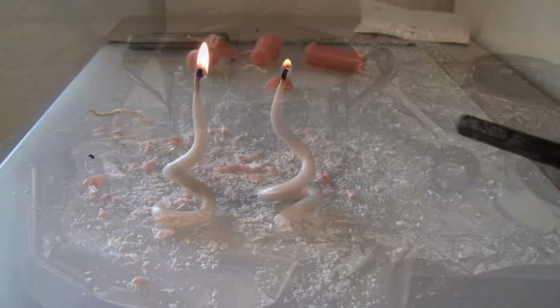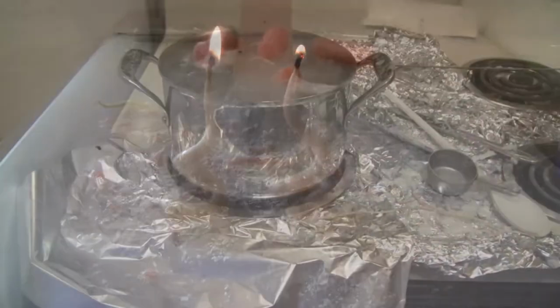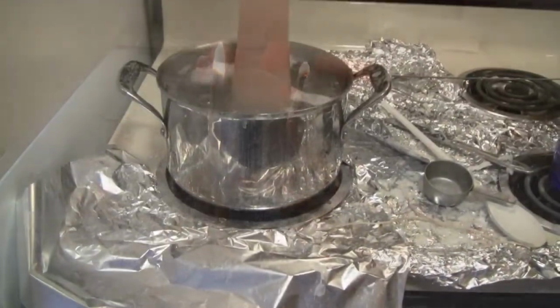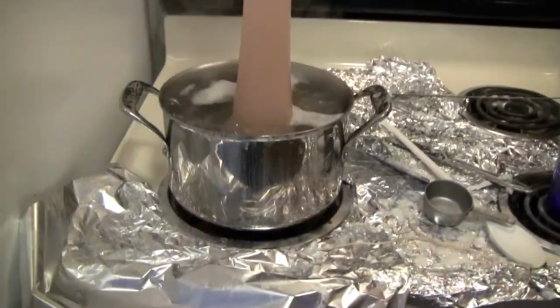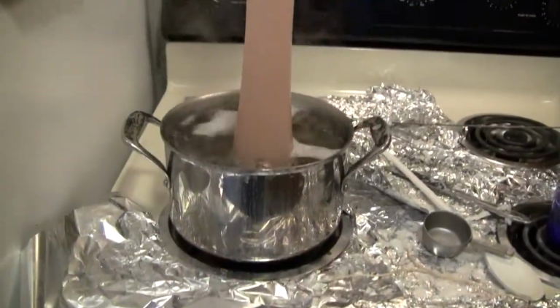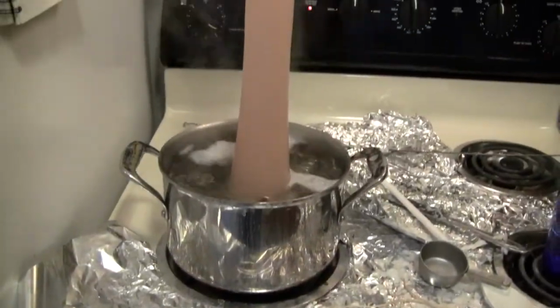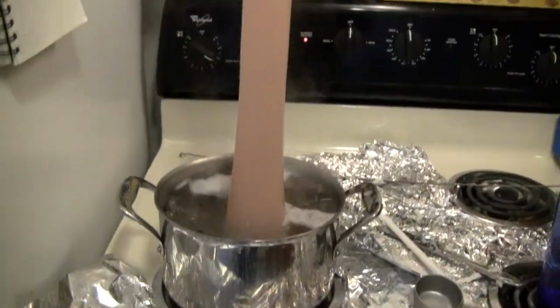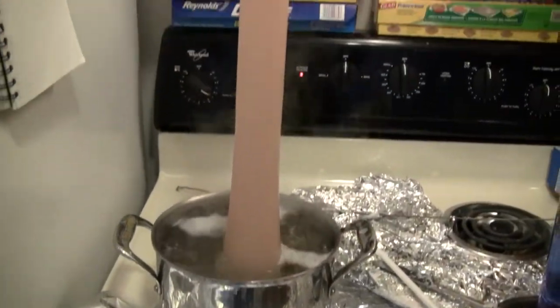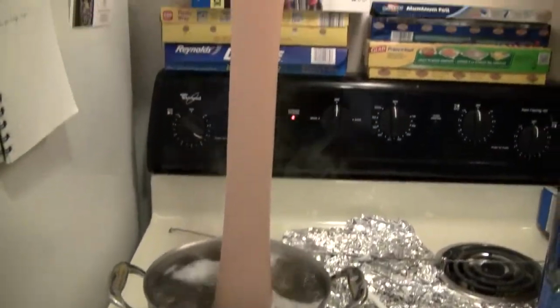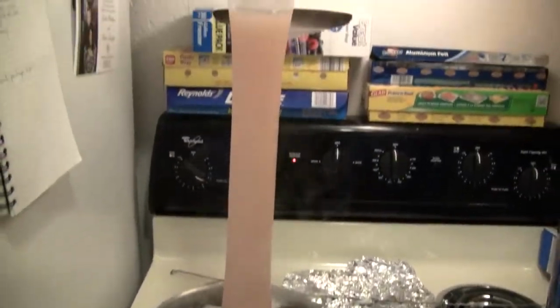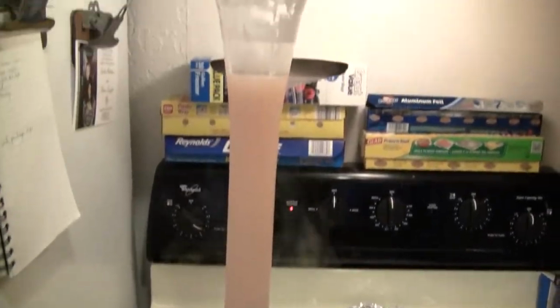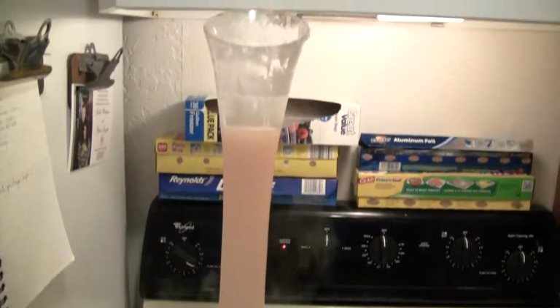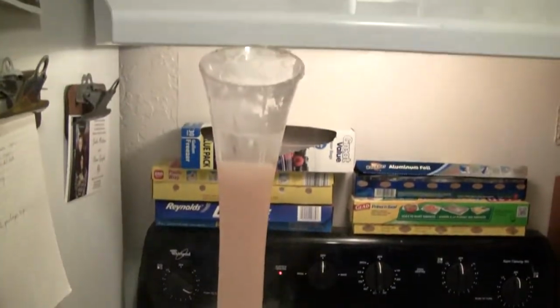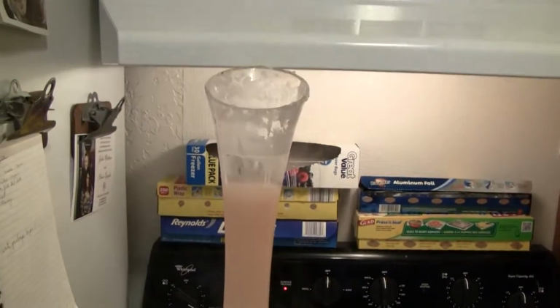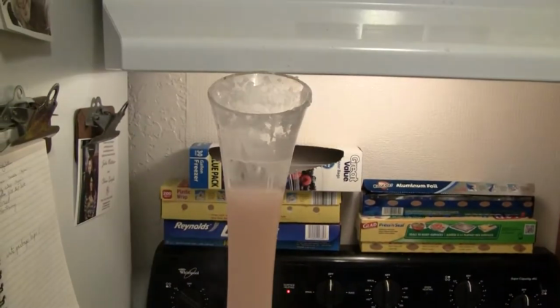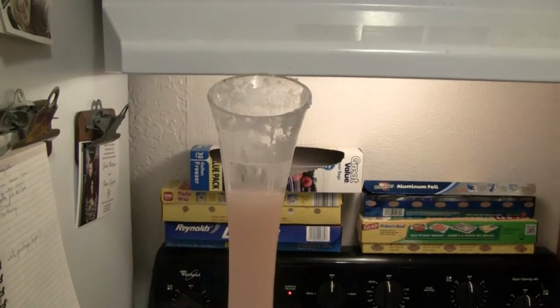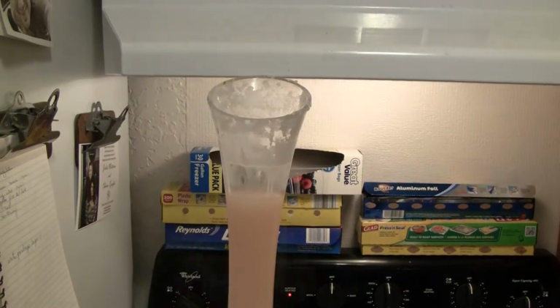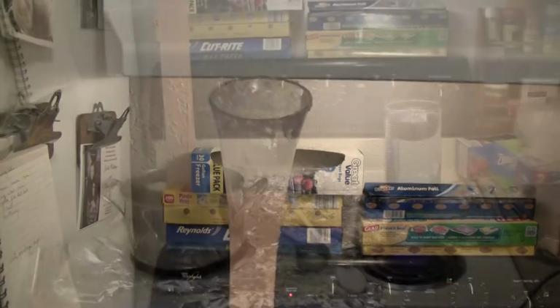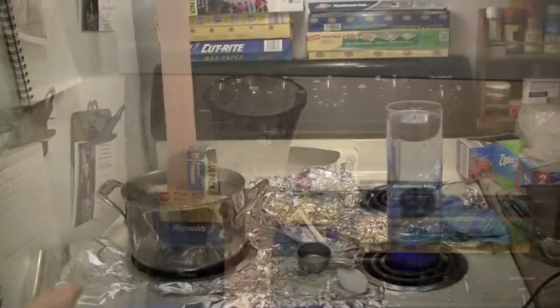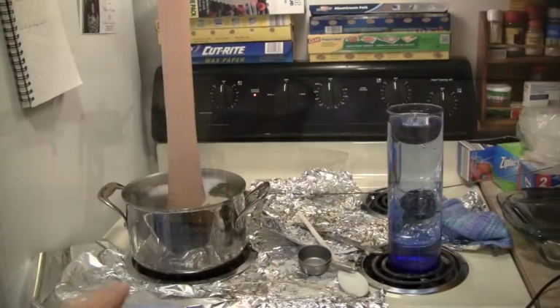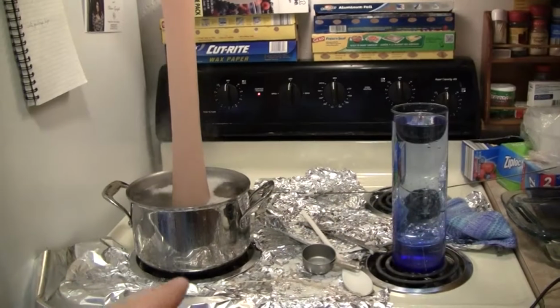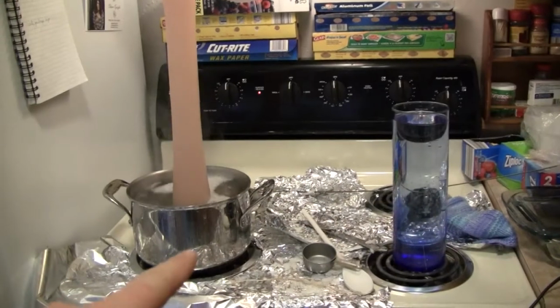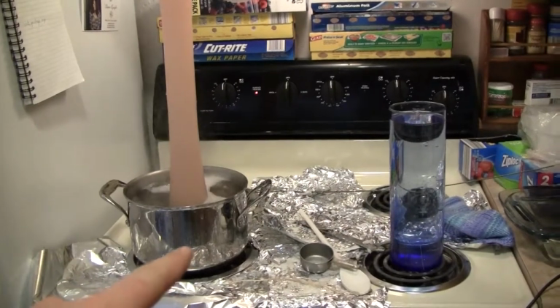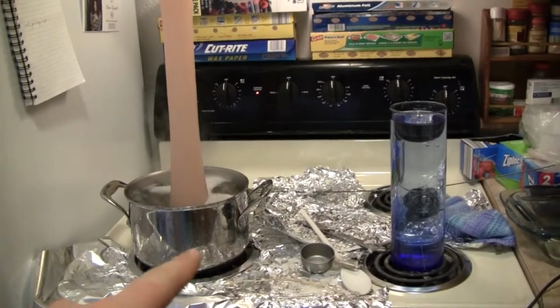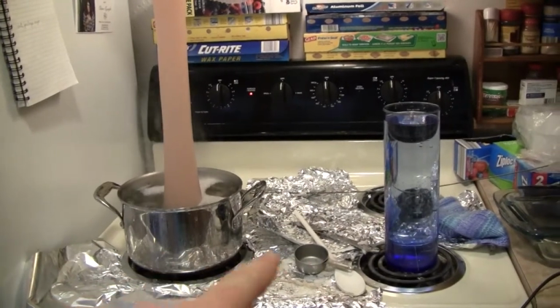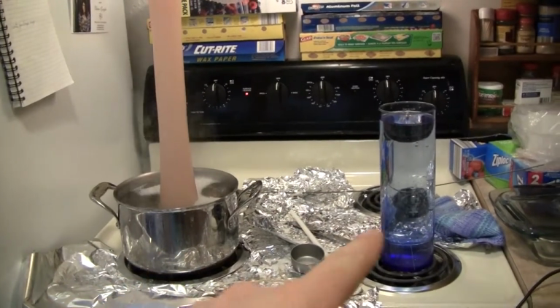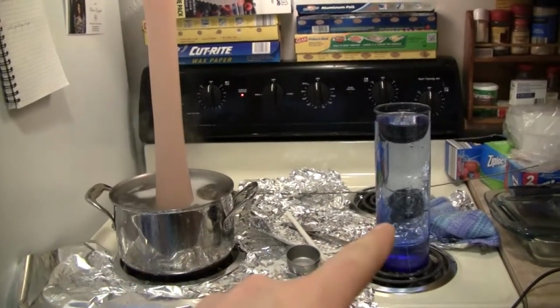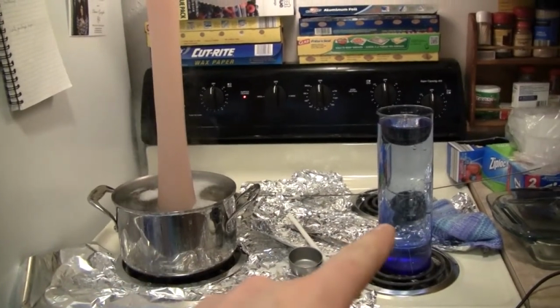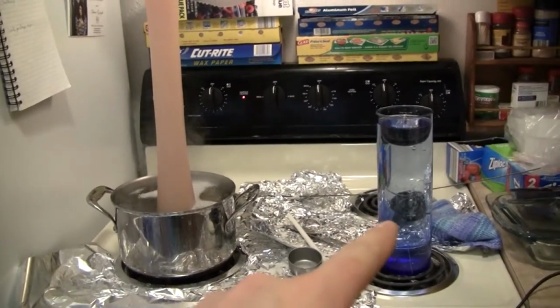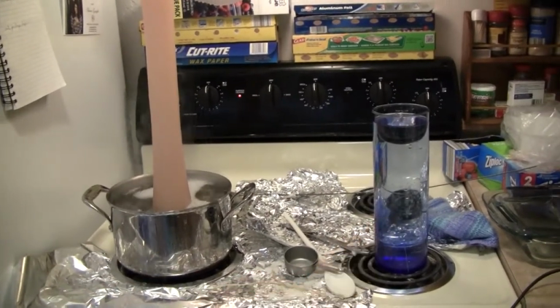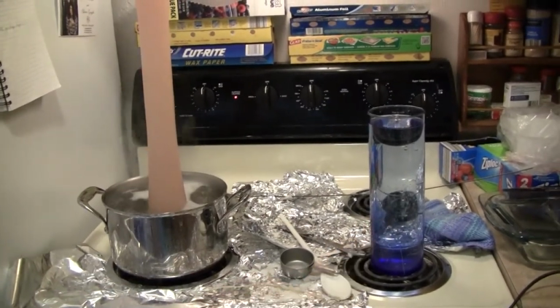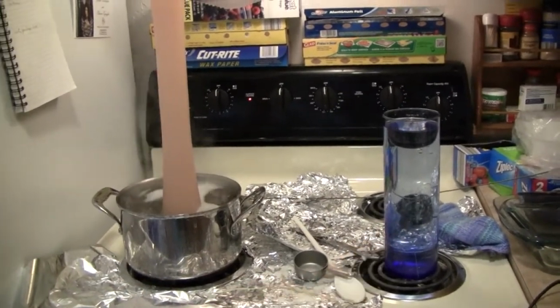I used a double boiler method with a long vase. It works great for making really long taper candles without using a ton of wax. The vase on the right is just for cold water.